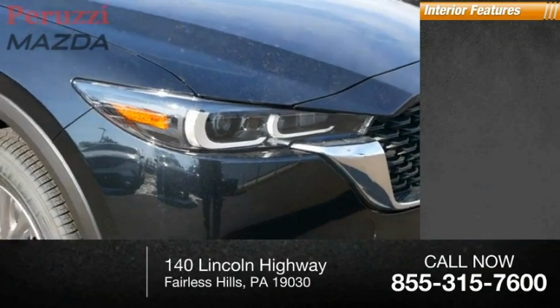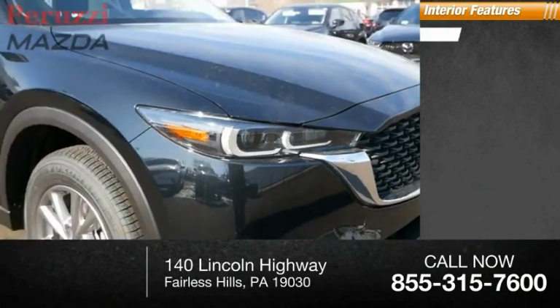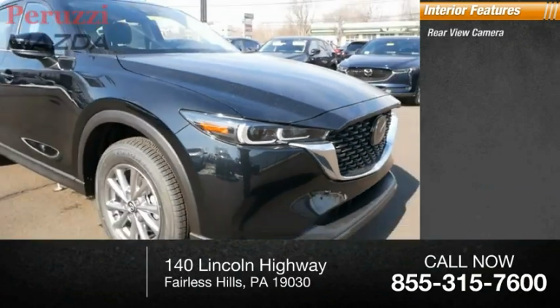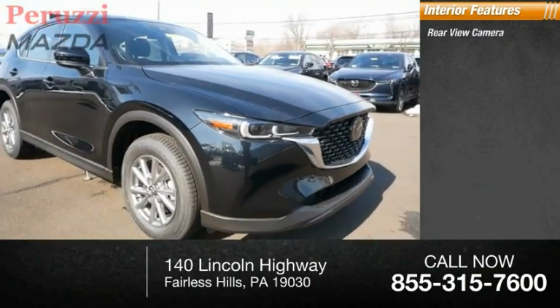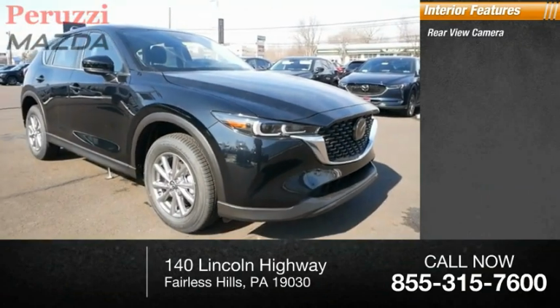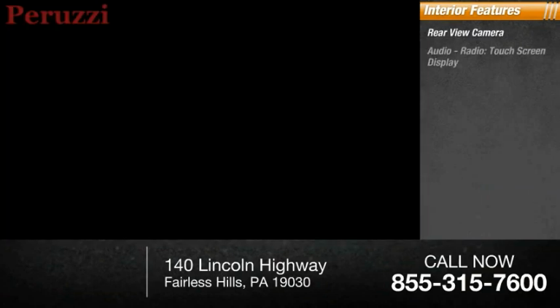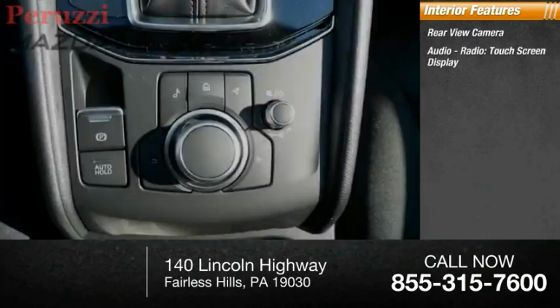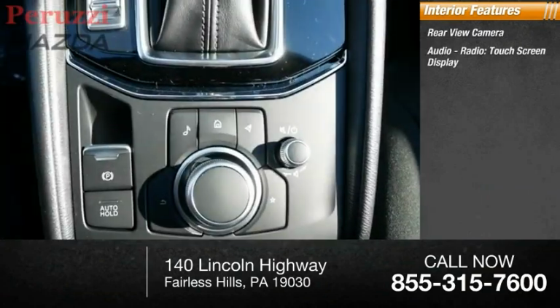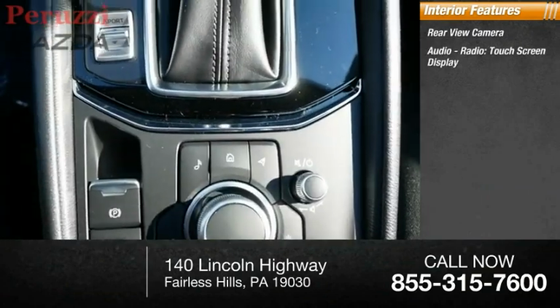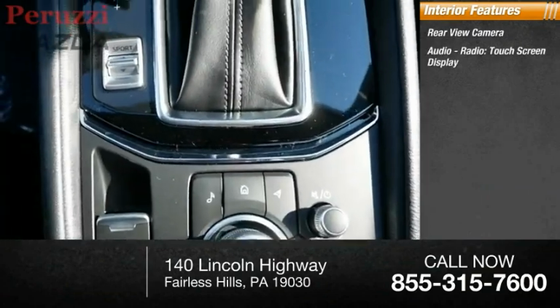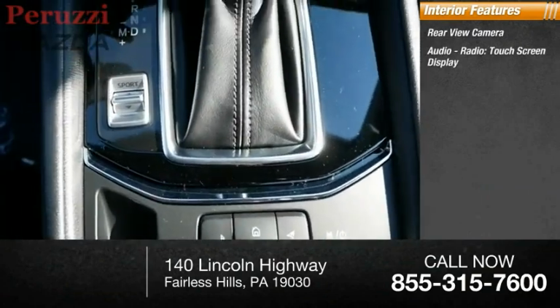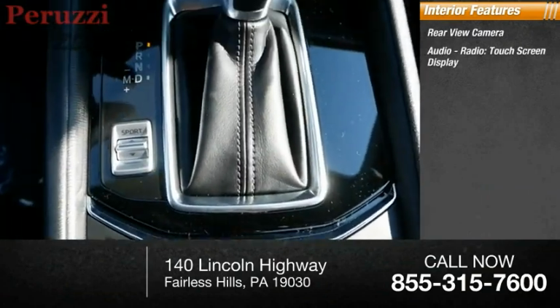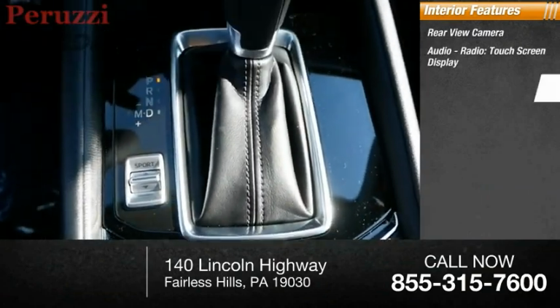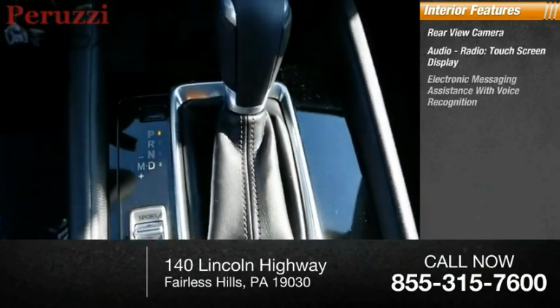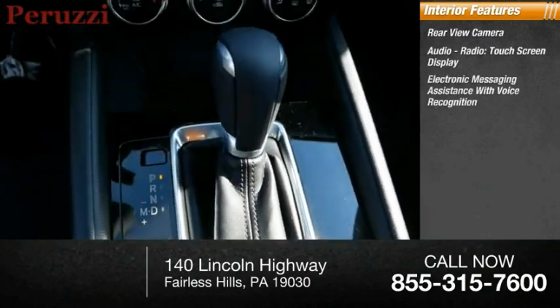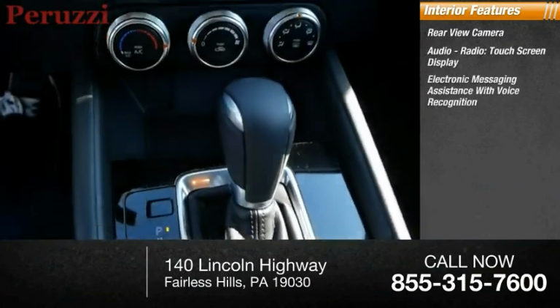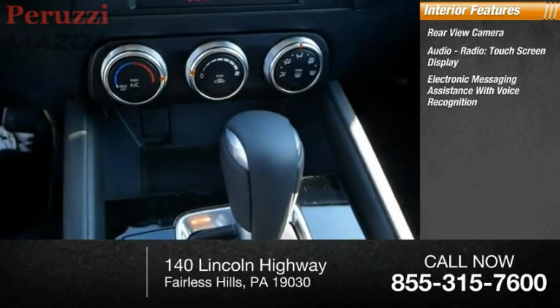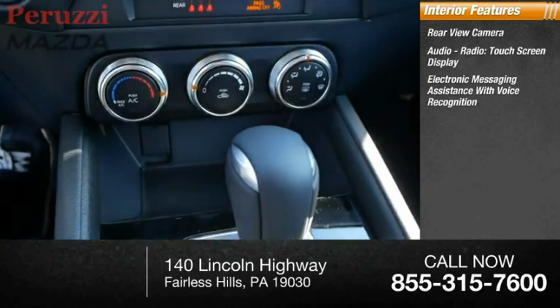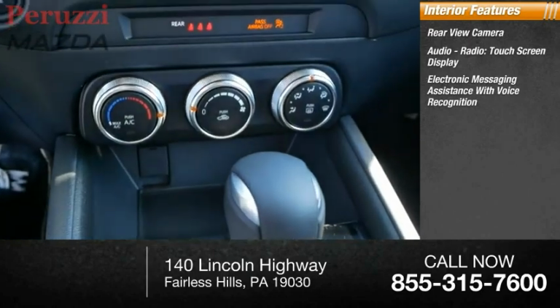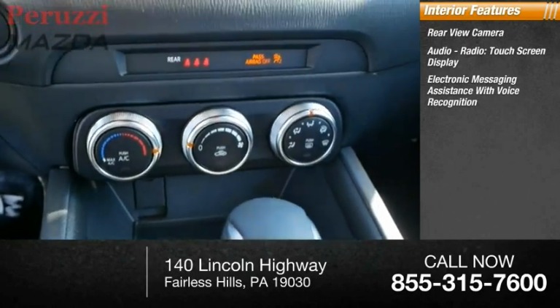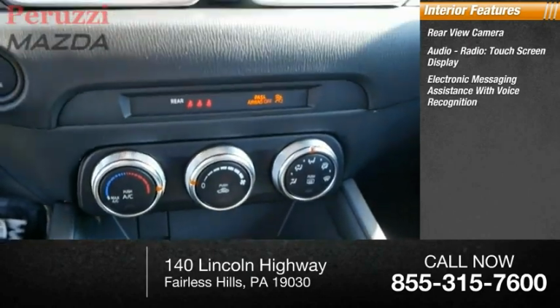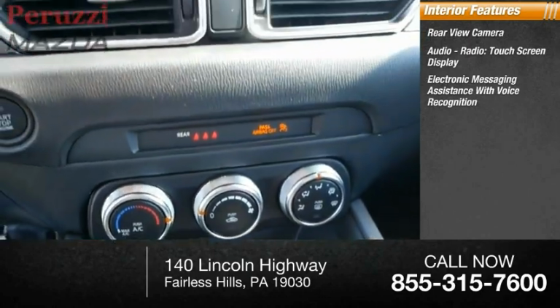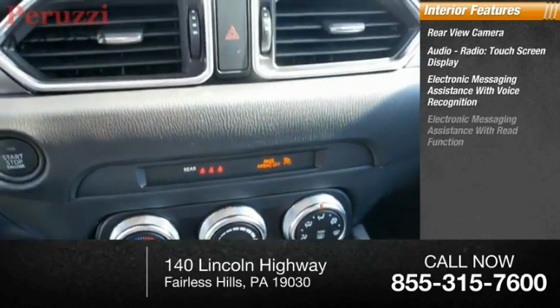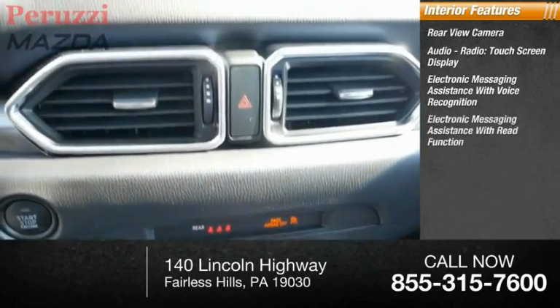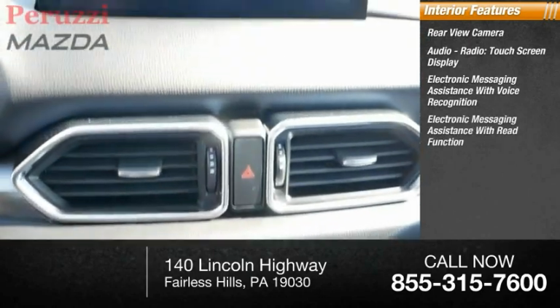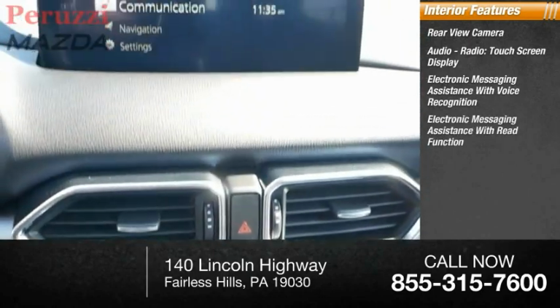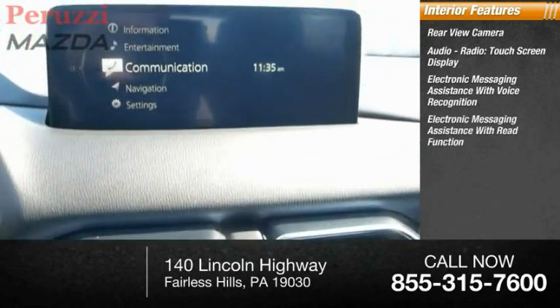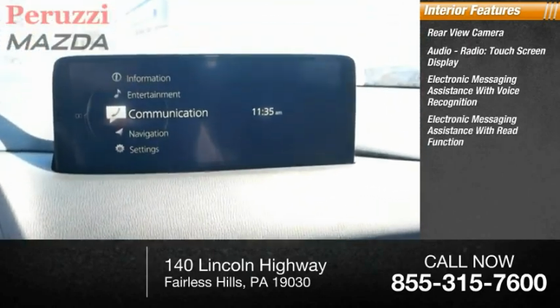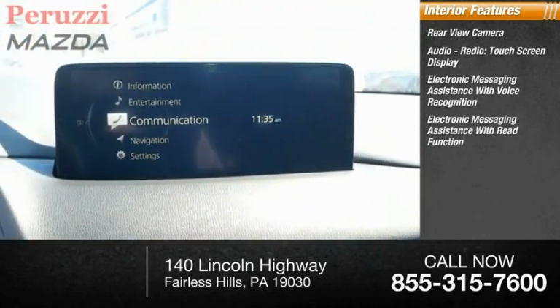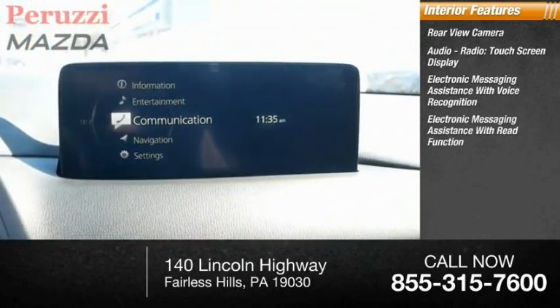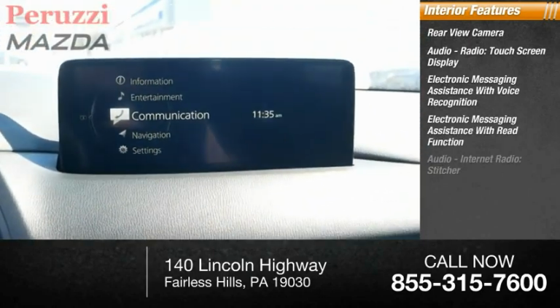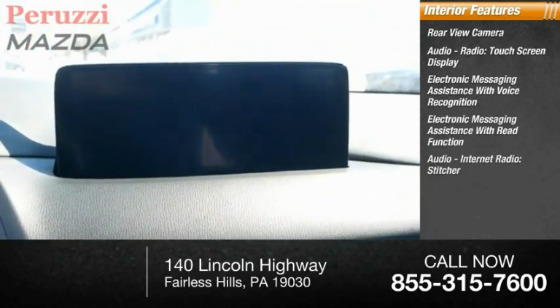Inside you'll find a rearview camera, audio radio touchscreen display, electronic messaging assistance with voice recognition, and electronic messaging assistance with read function.